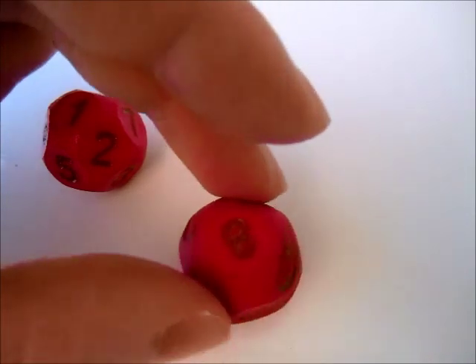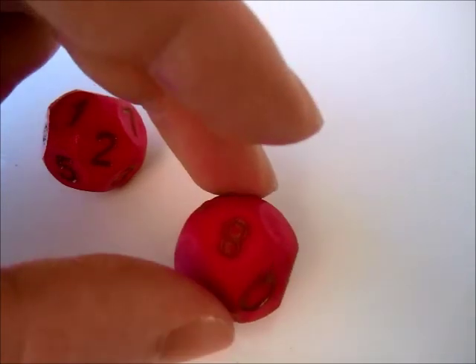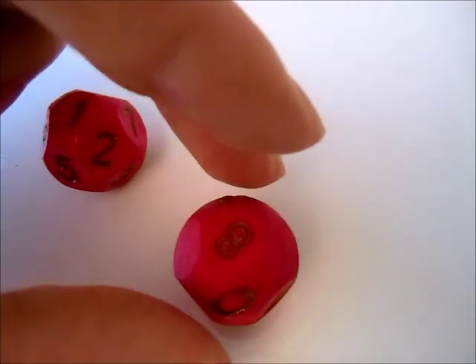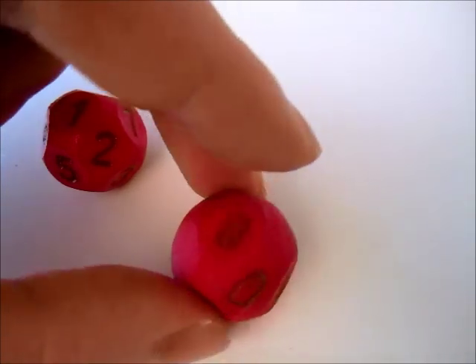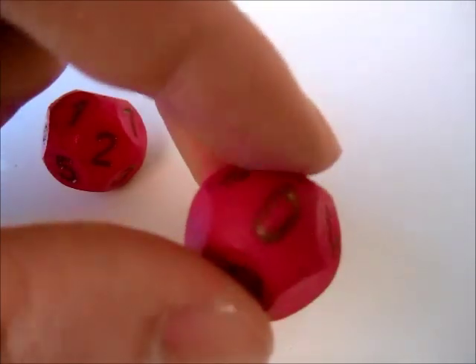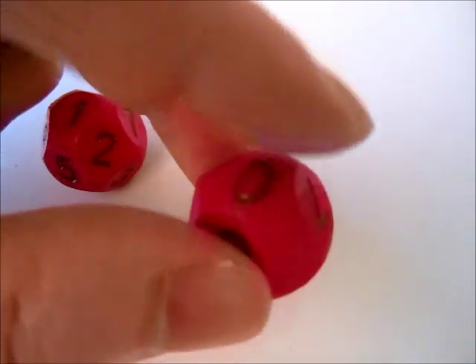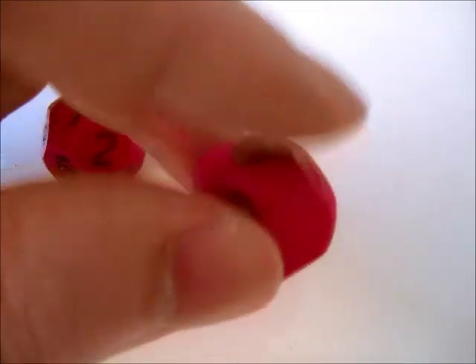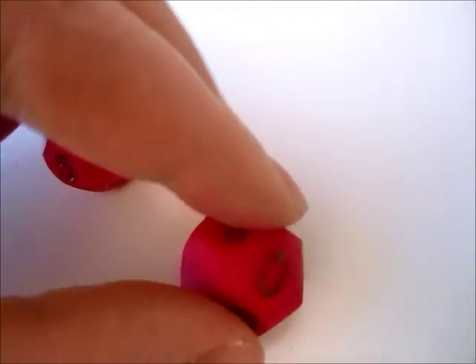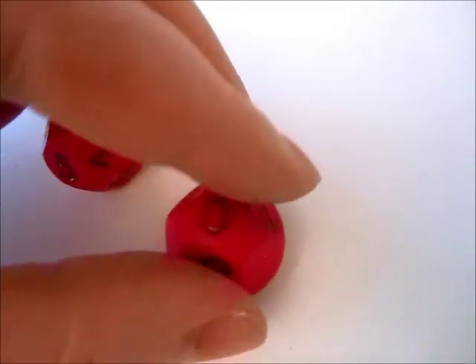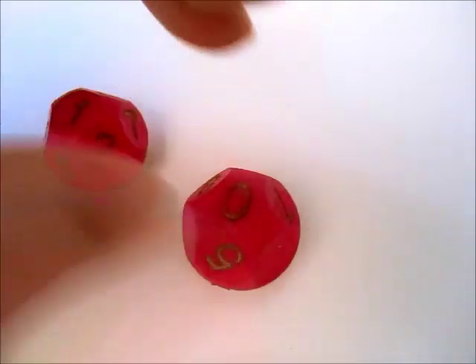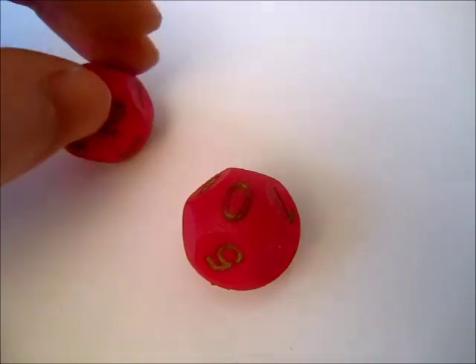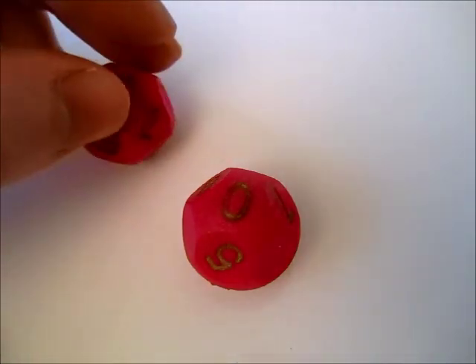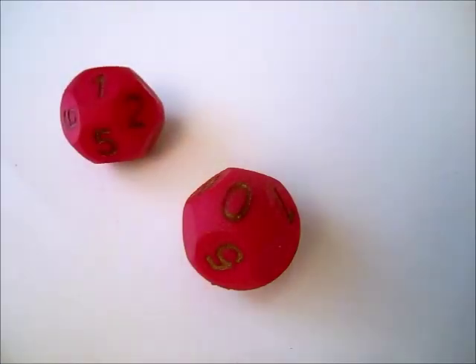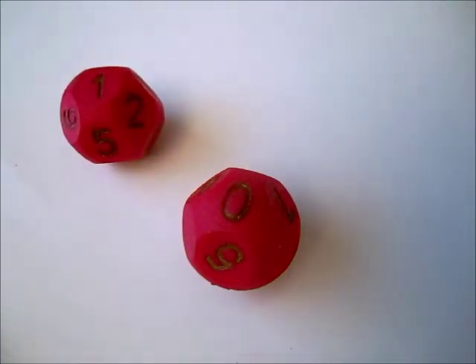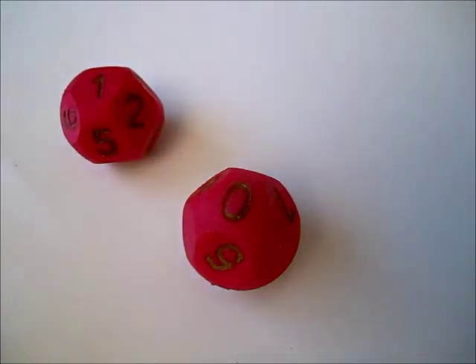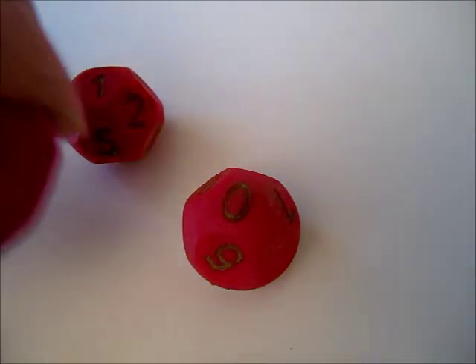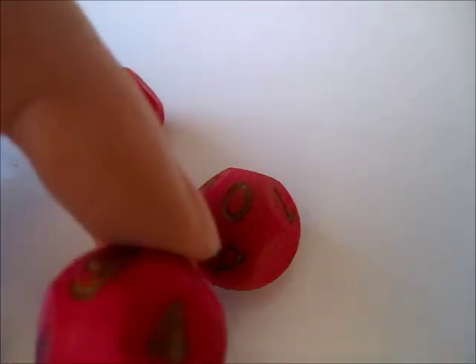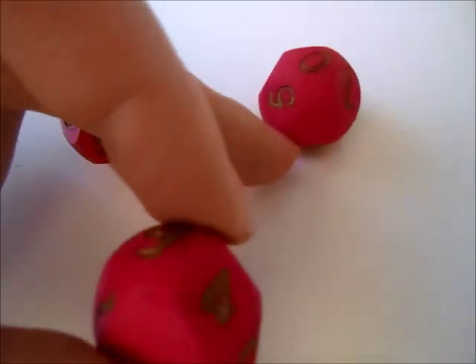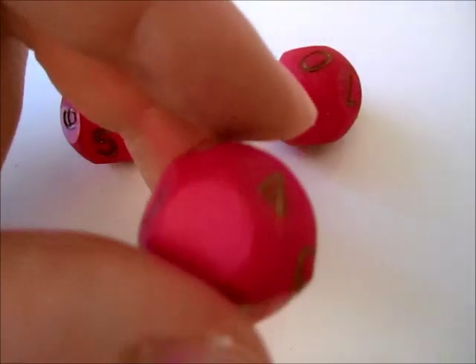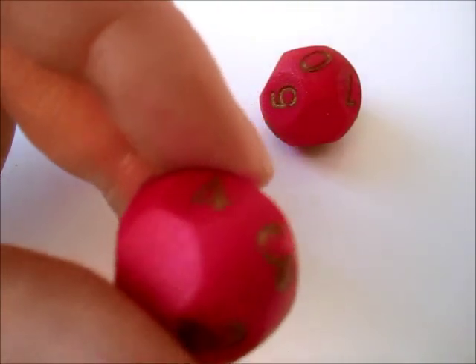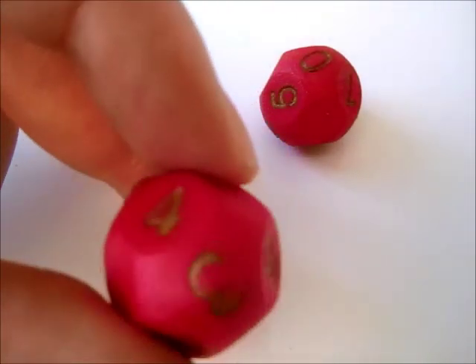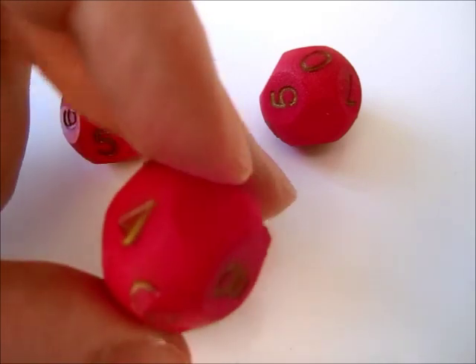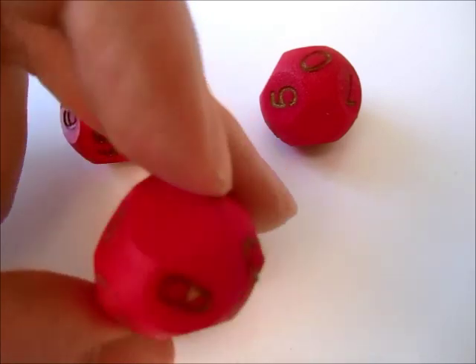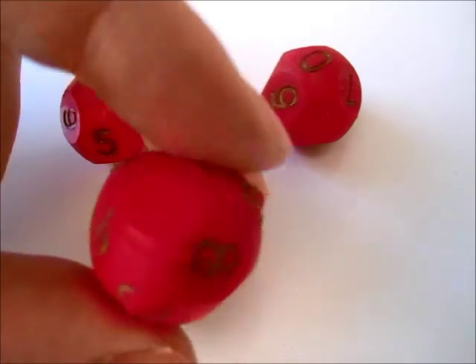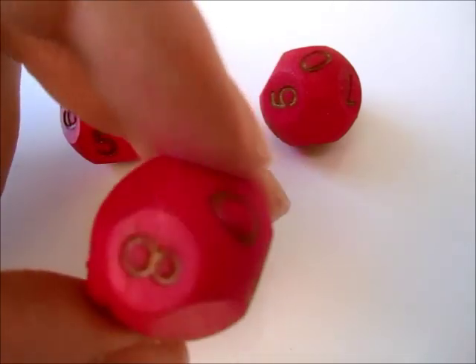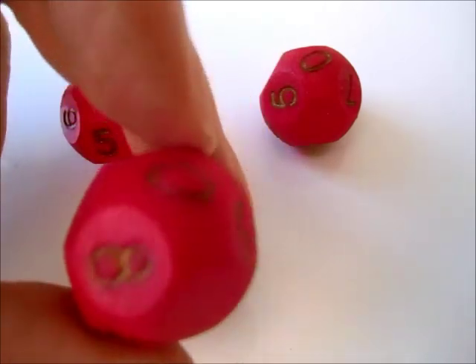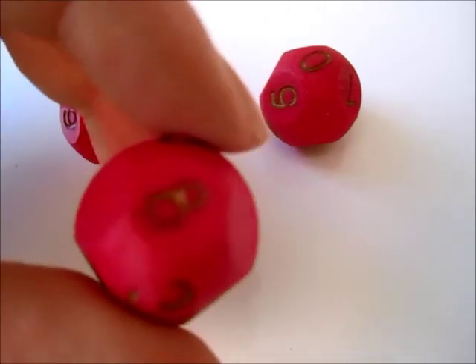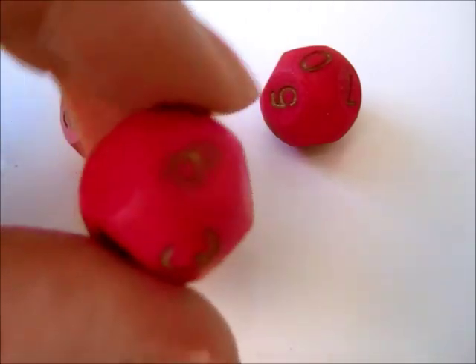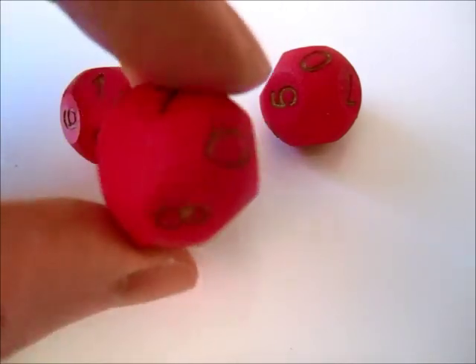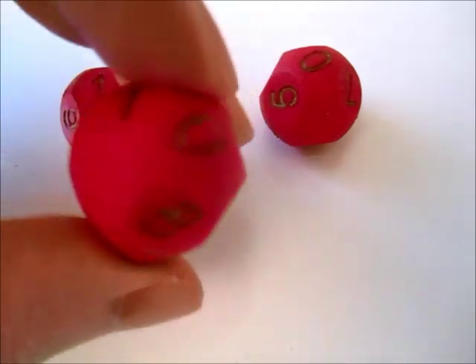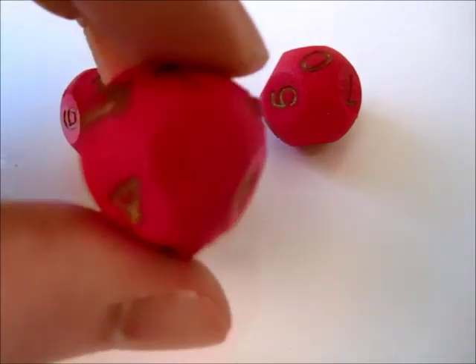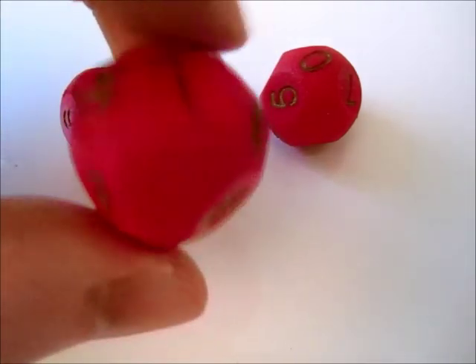If instead of putting four portions of spheres I used four tangent cones, I obtained this version of the D10, which is pointed.